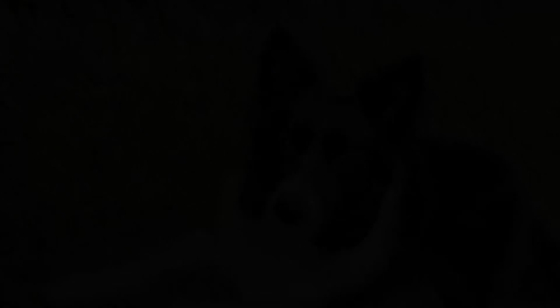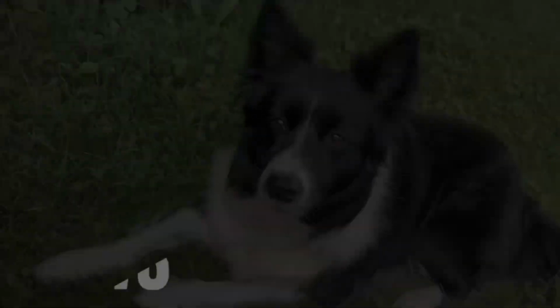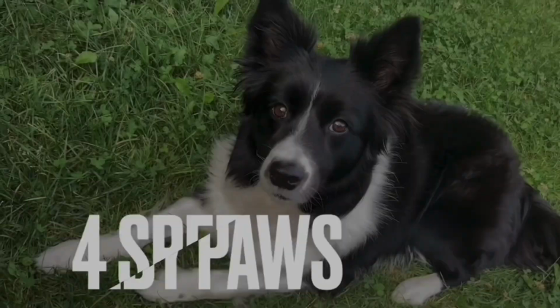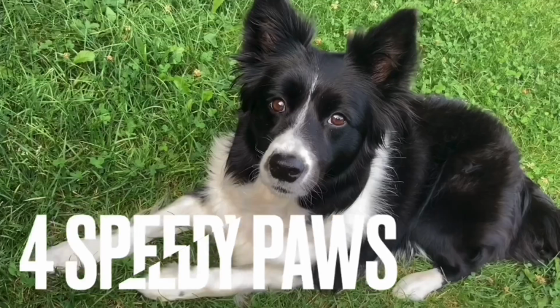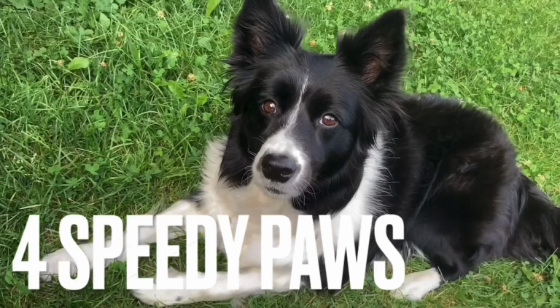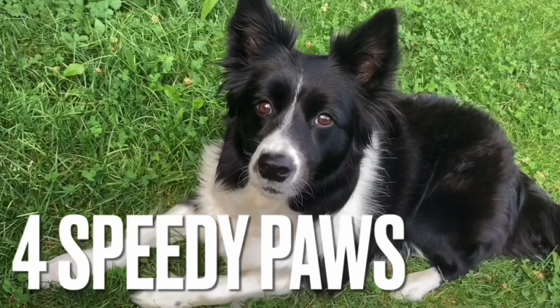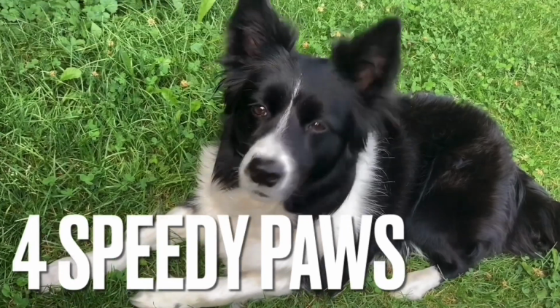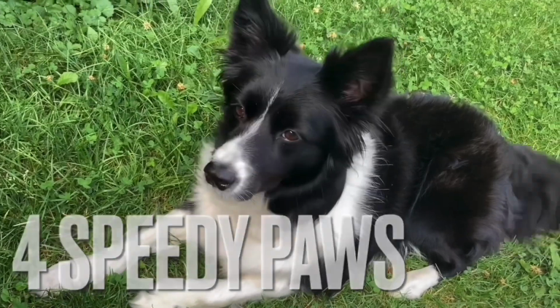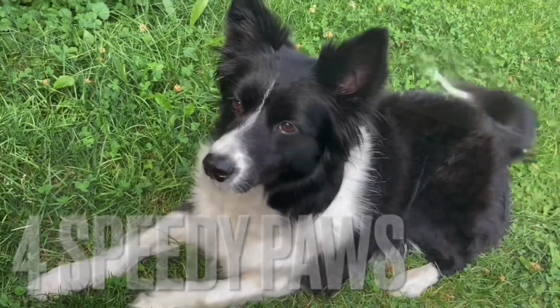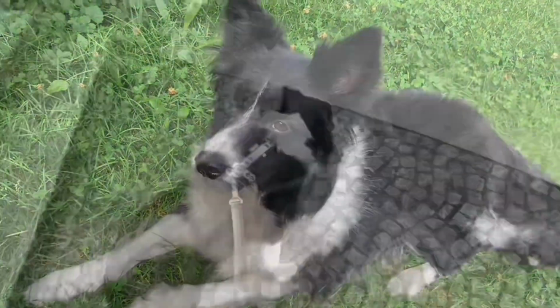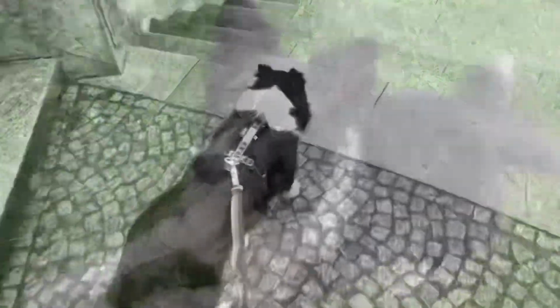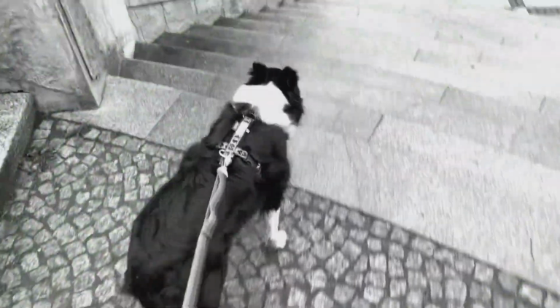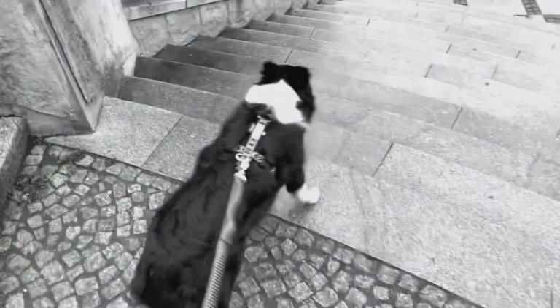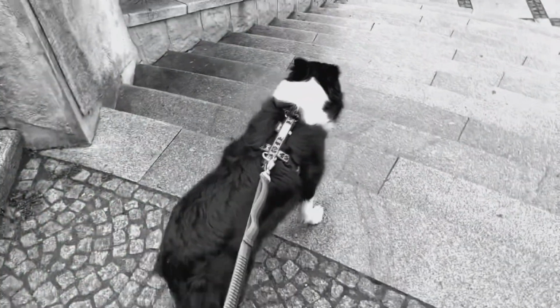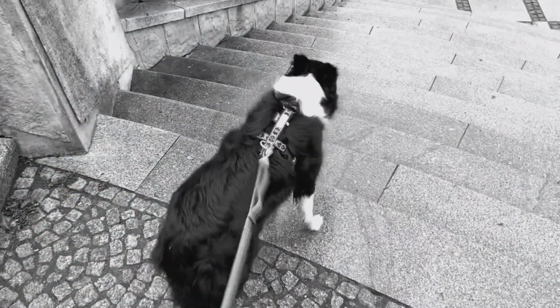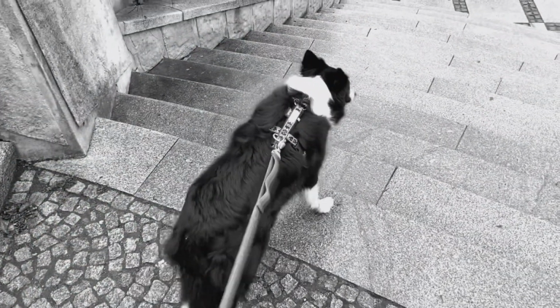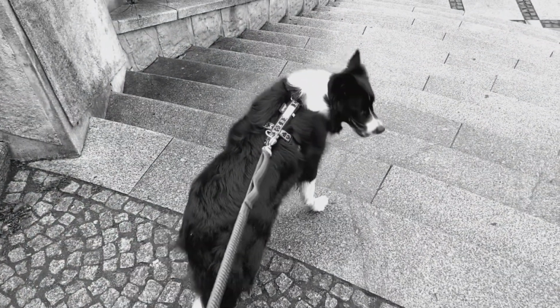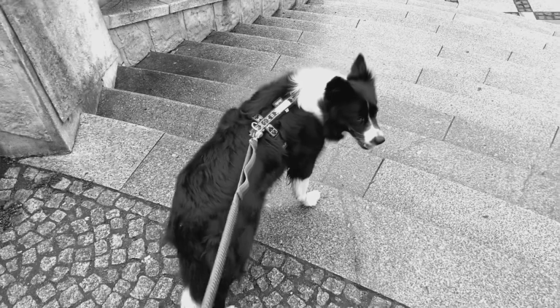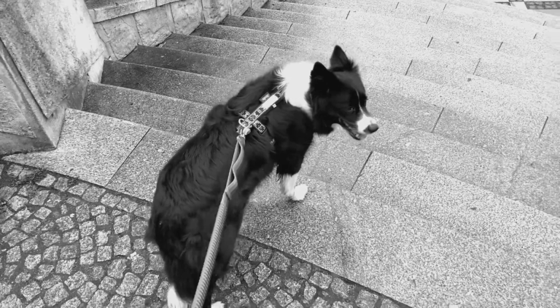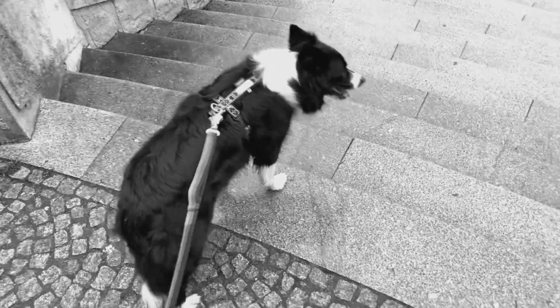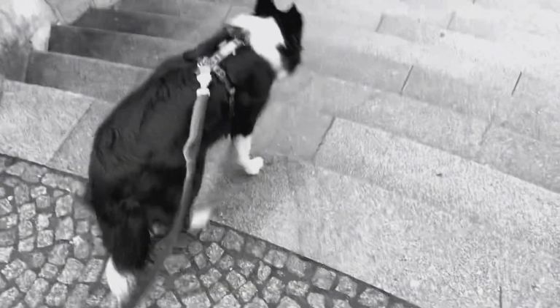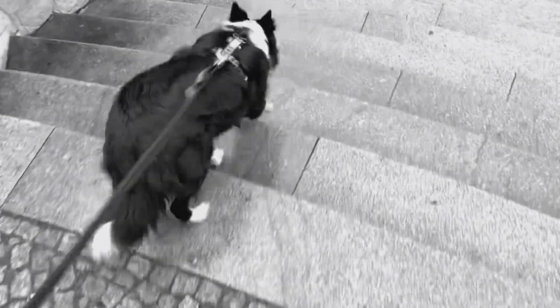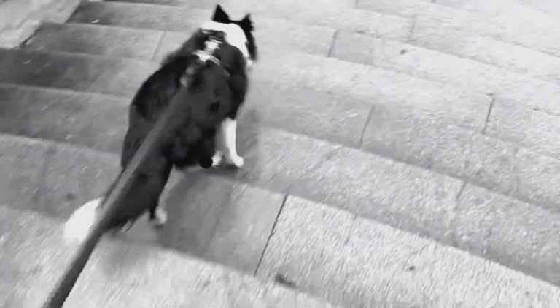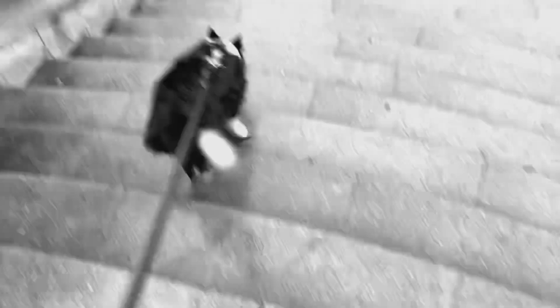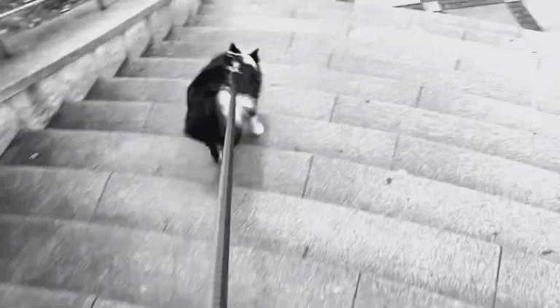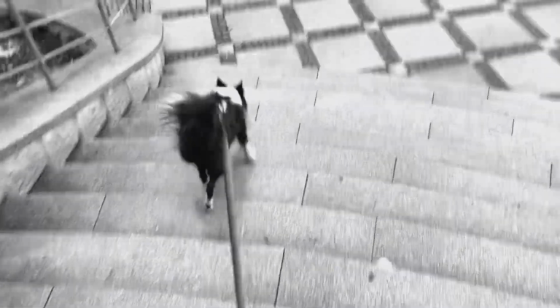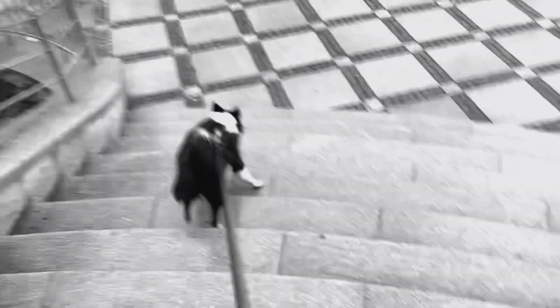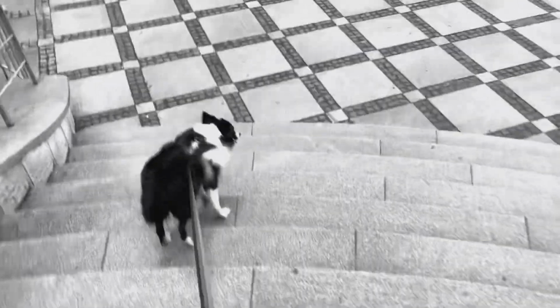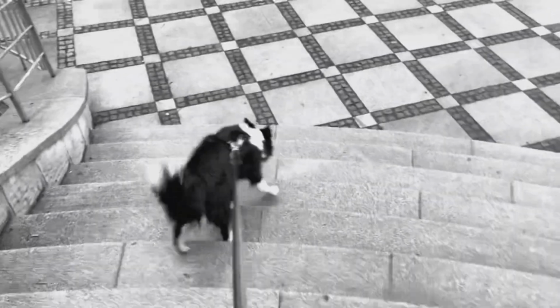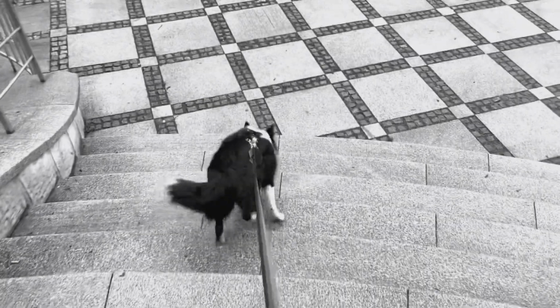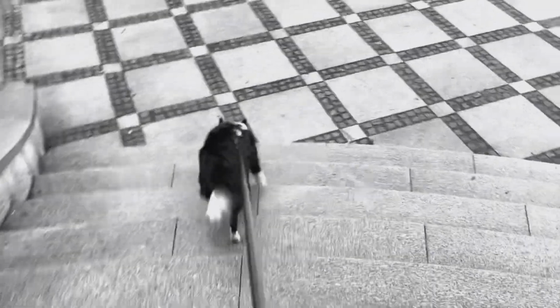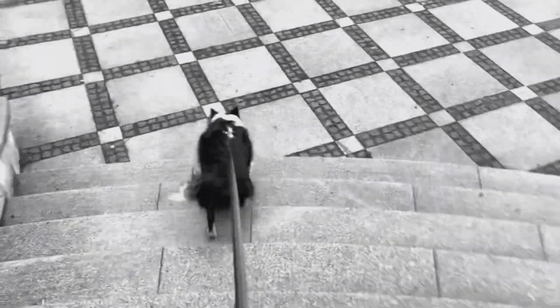Welcome to 4 Speedy Boss! If your dog pulls on leash, your everyday walks are probably really stressful for you. What about making a change?